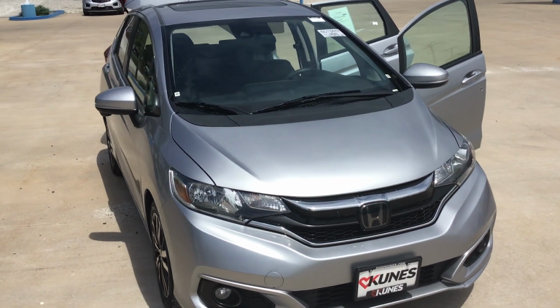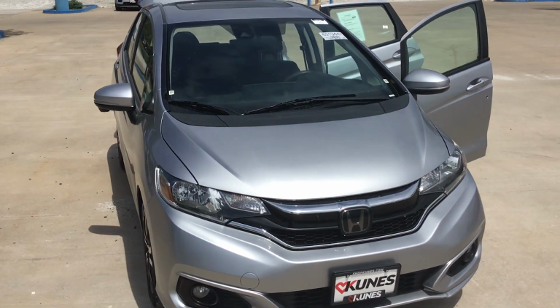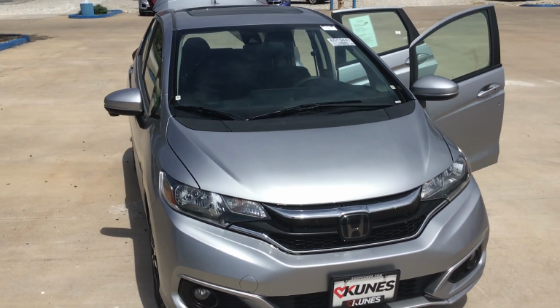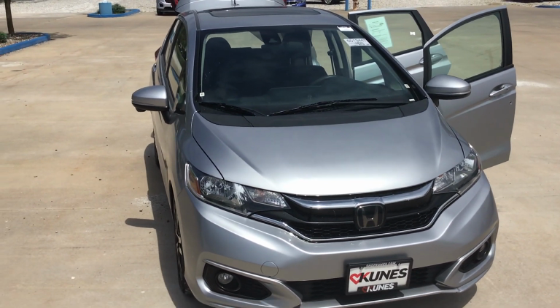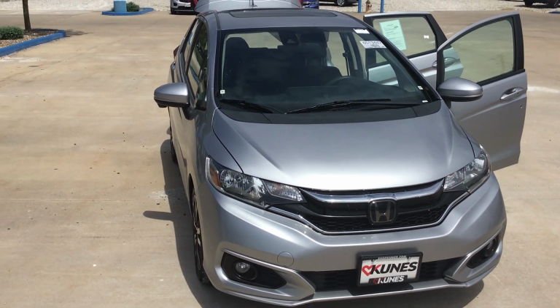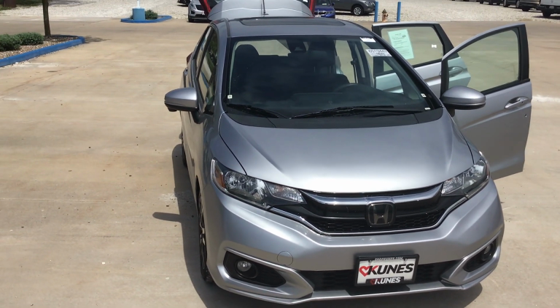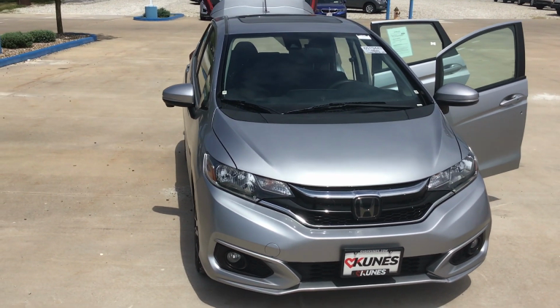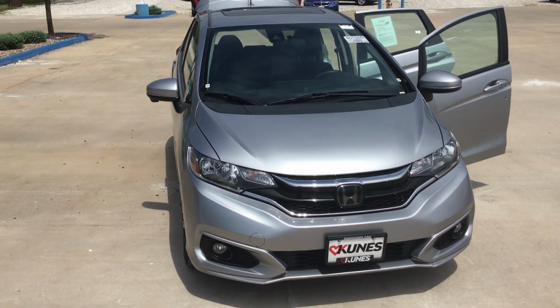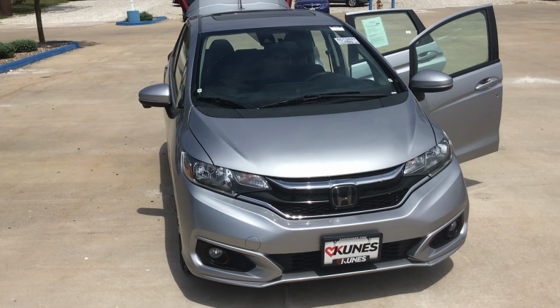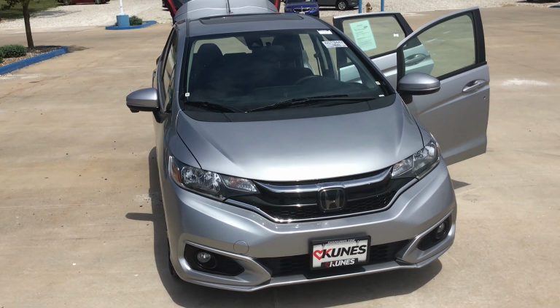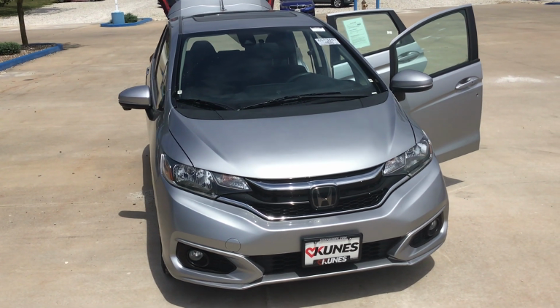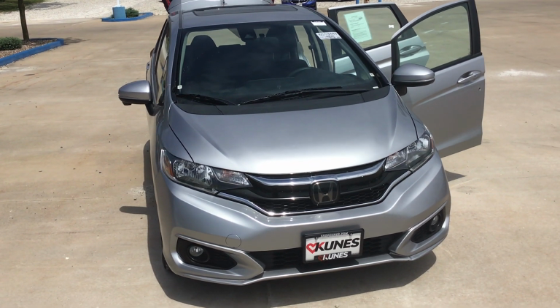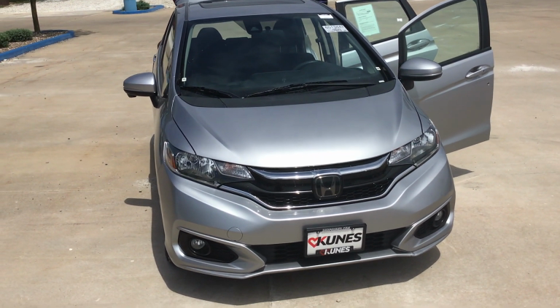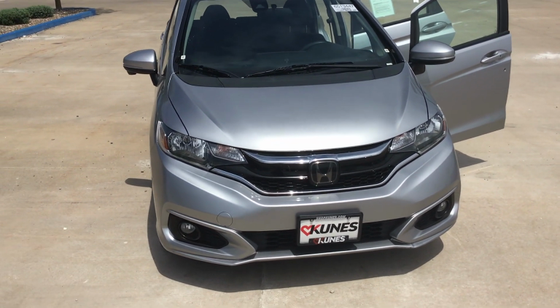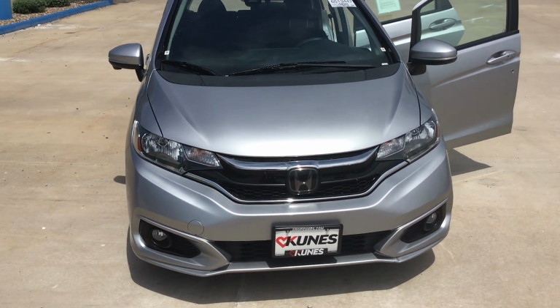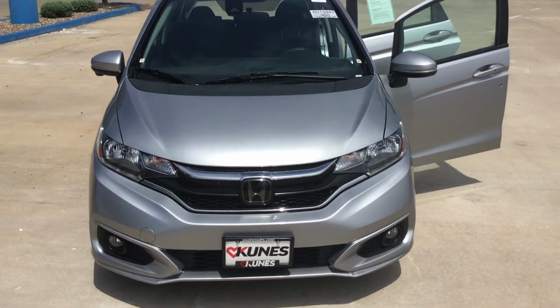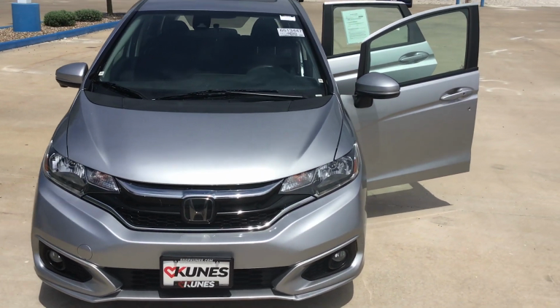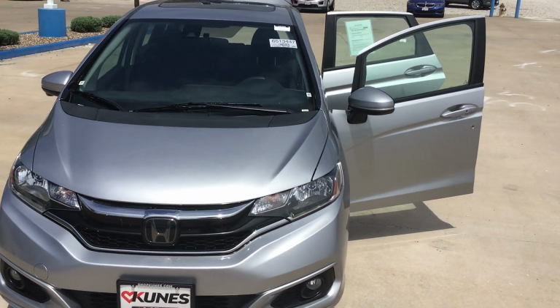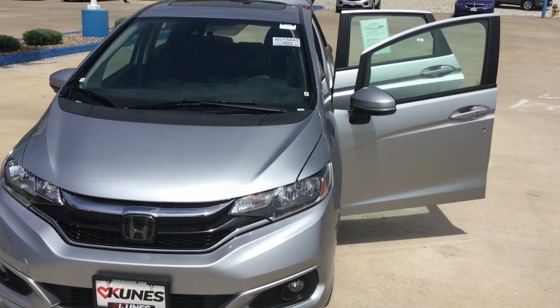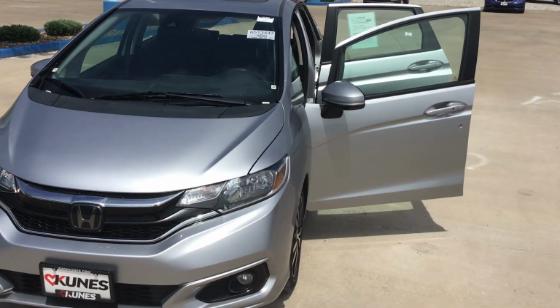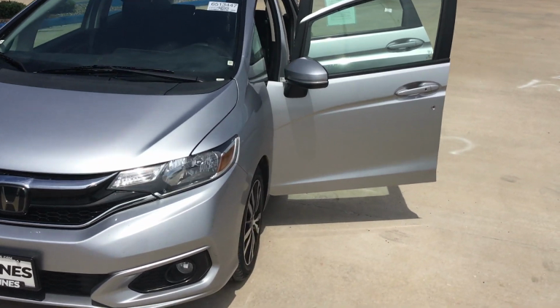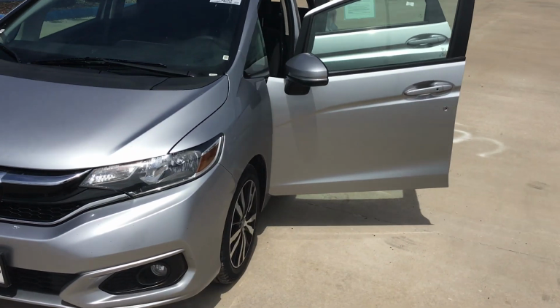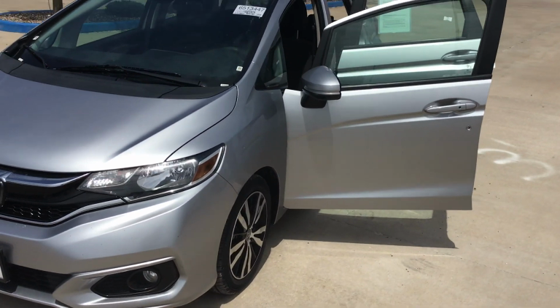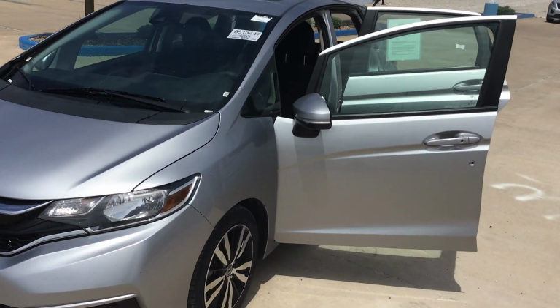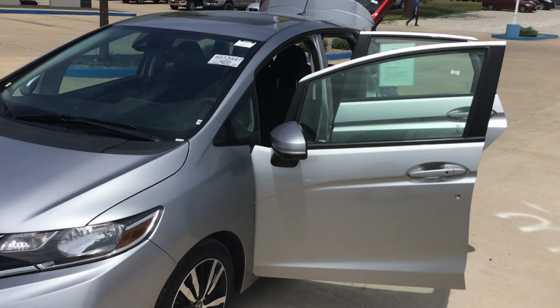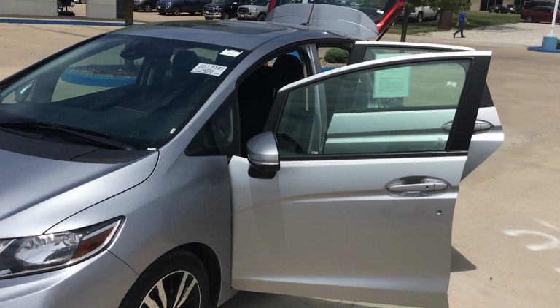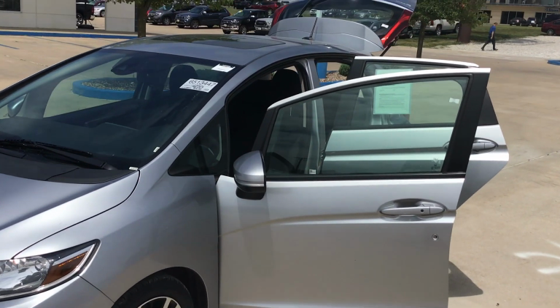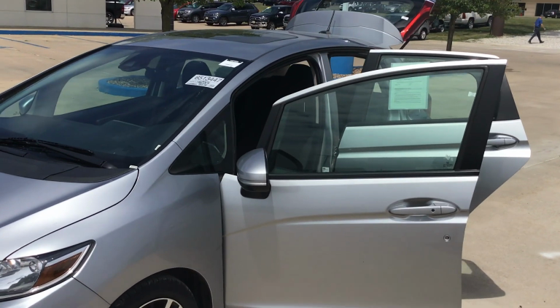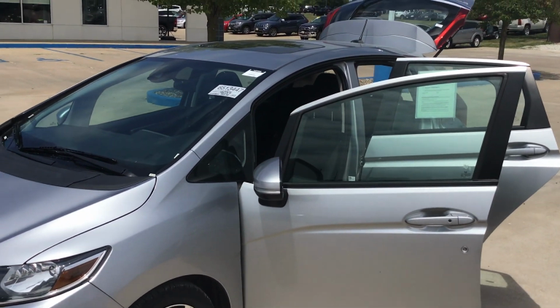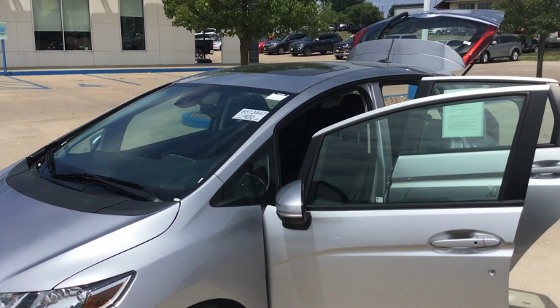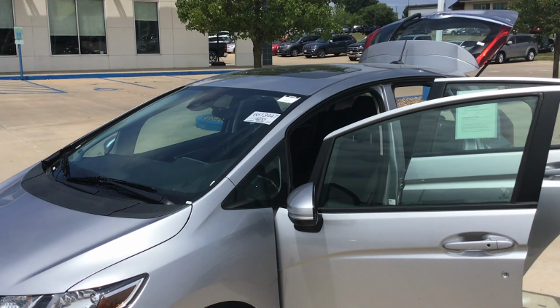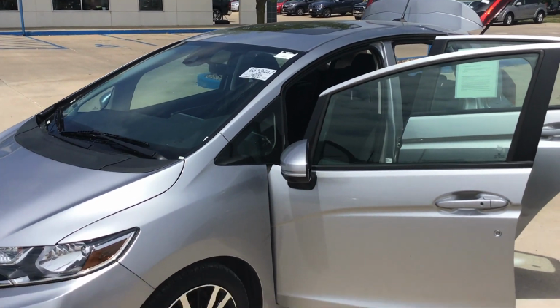You don't see a lot of these anymore, but it's a 2019 Honda Fit. This is an EX trim level — the EX is the mid trim level in a Honda Fit.